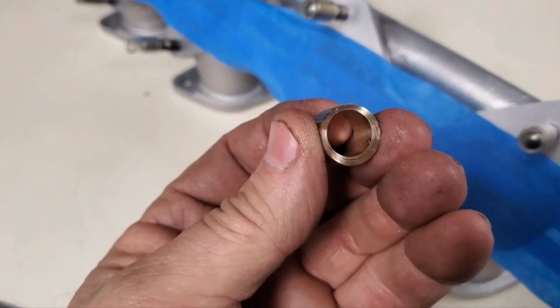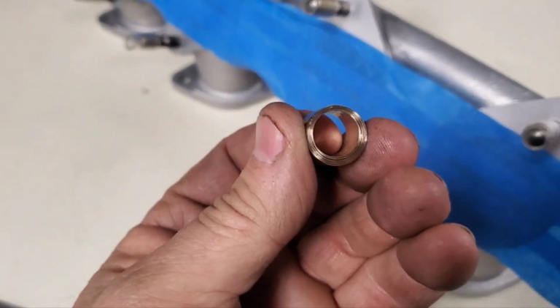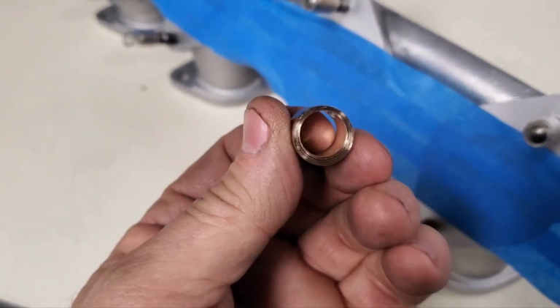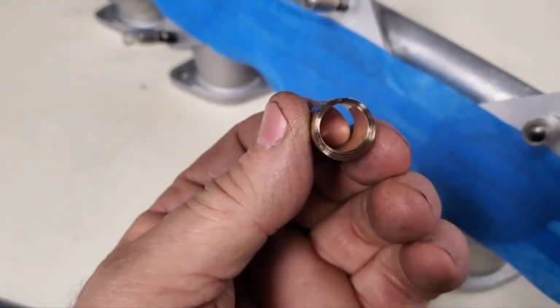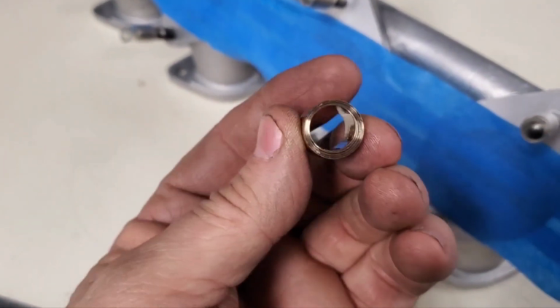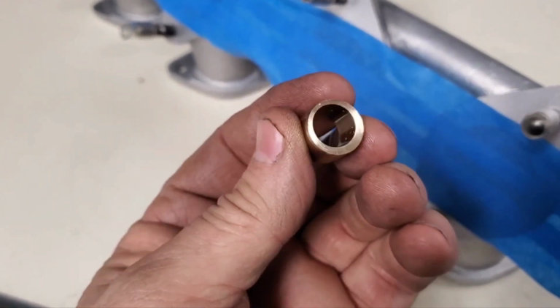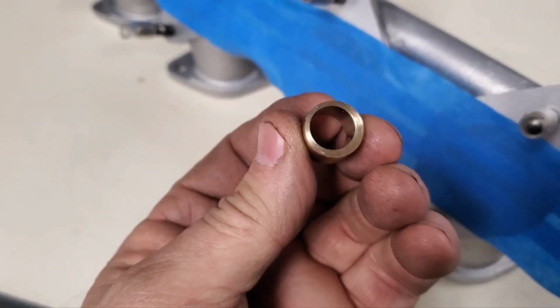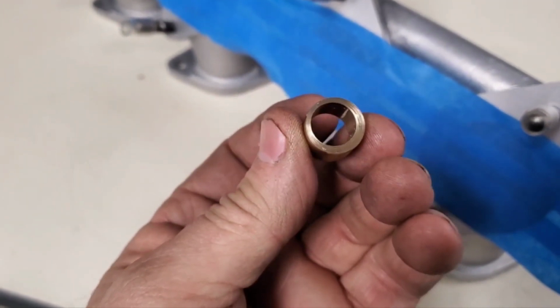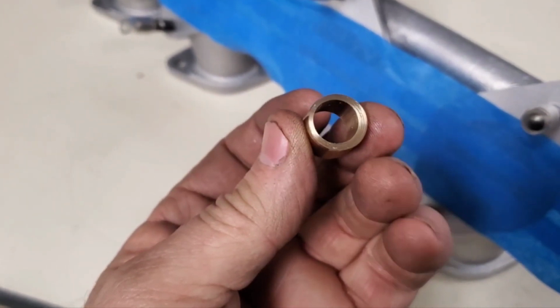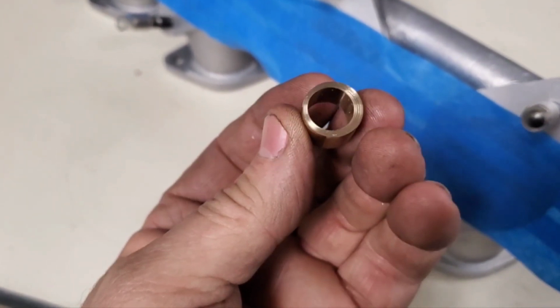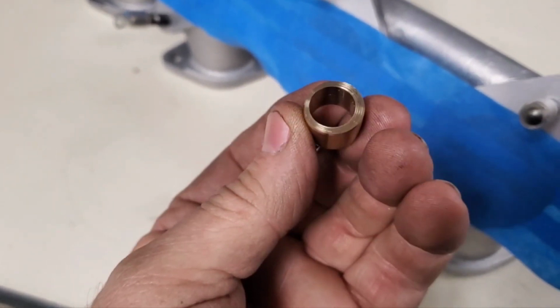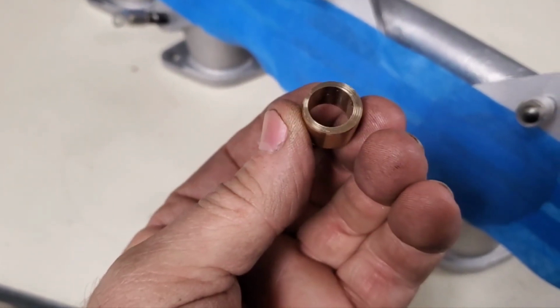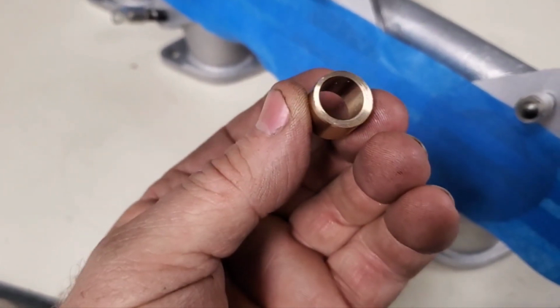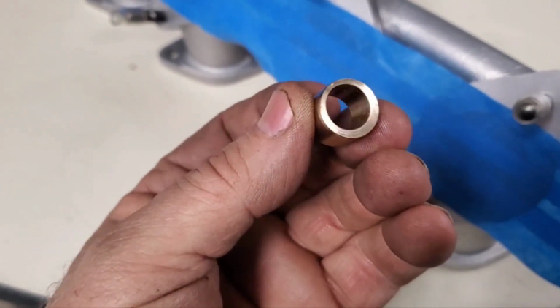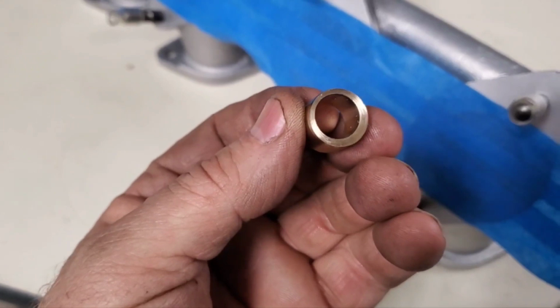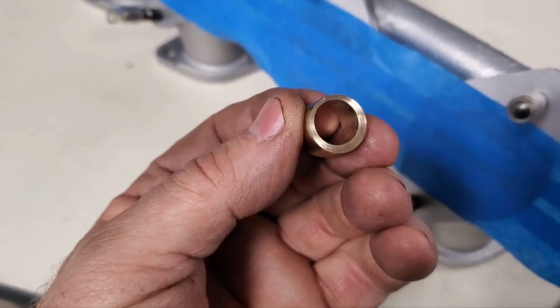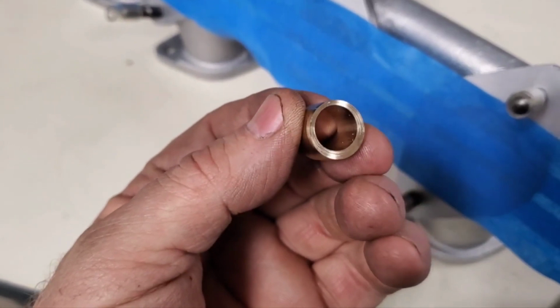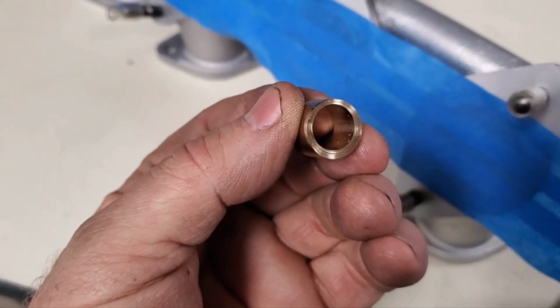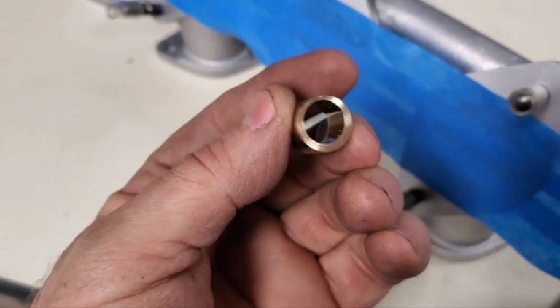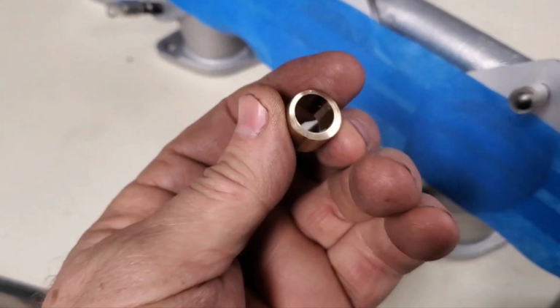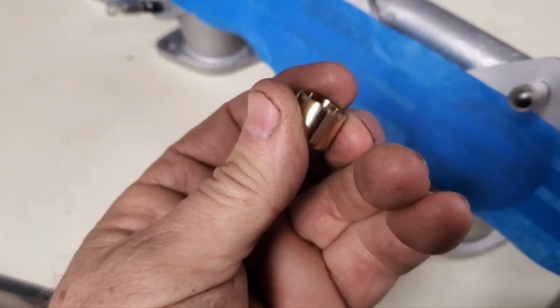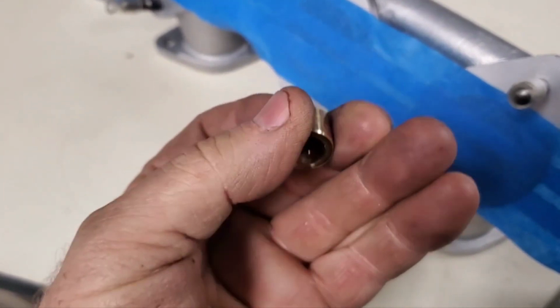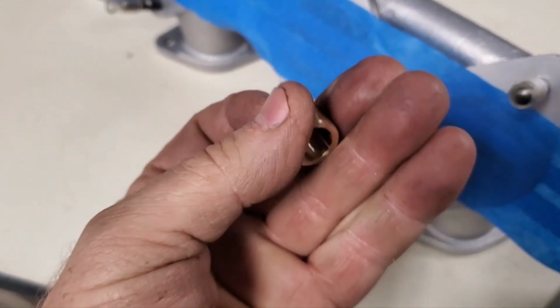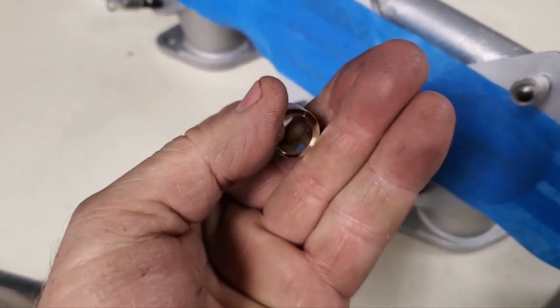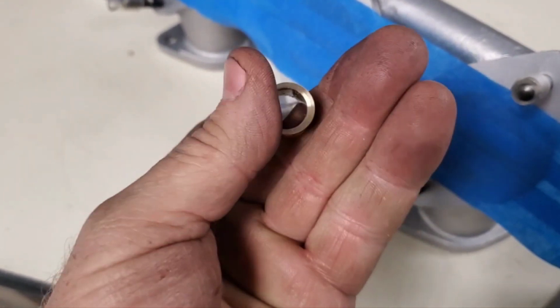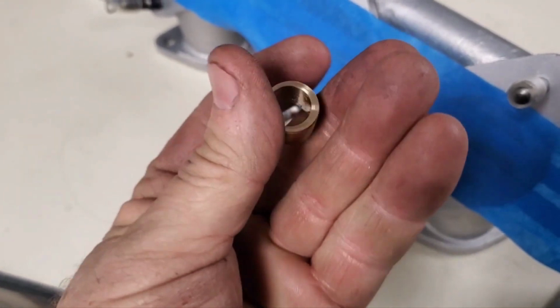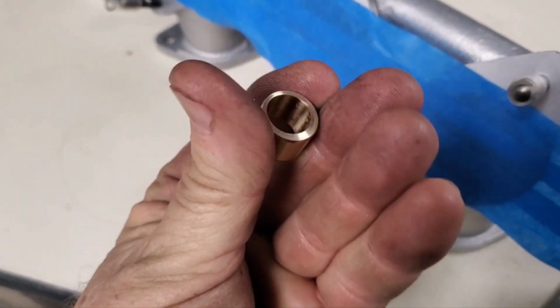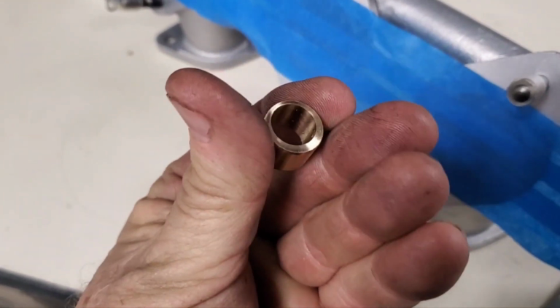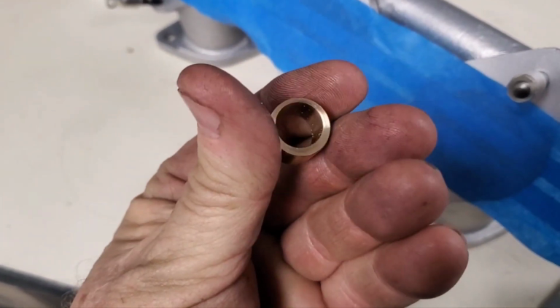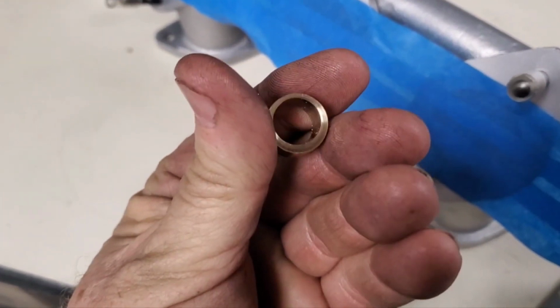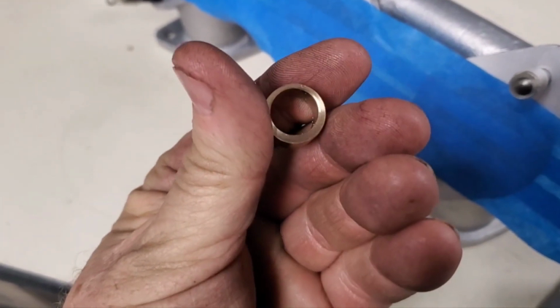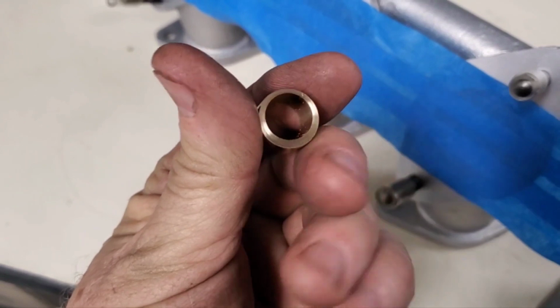First attempt. You can see the difference. I'll clock this and see what happens.